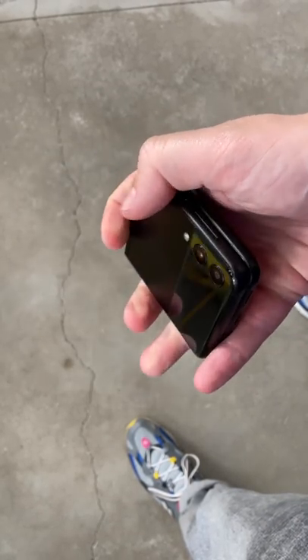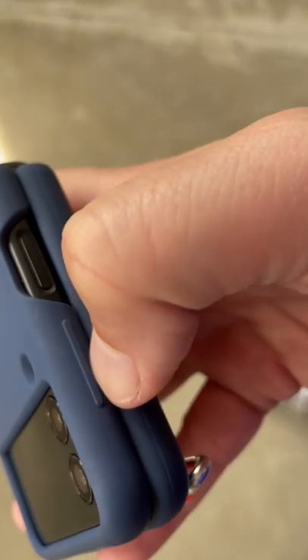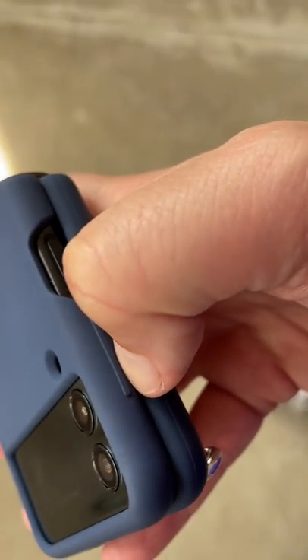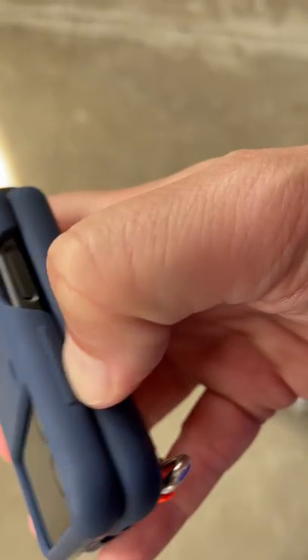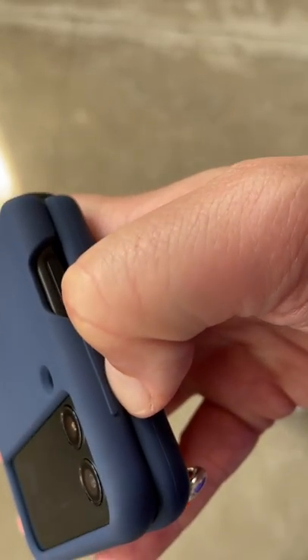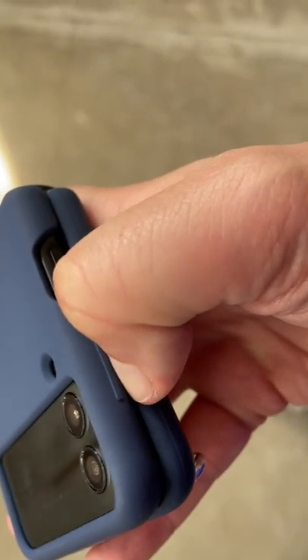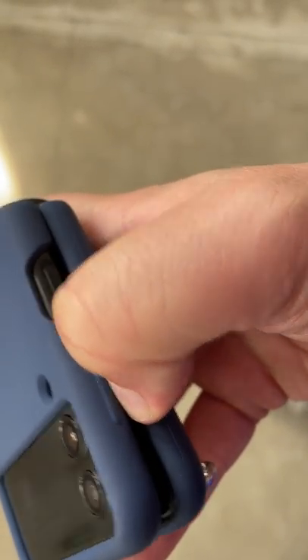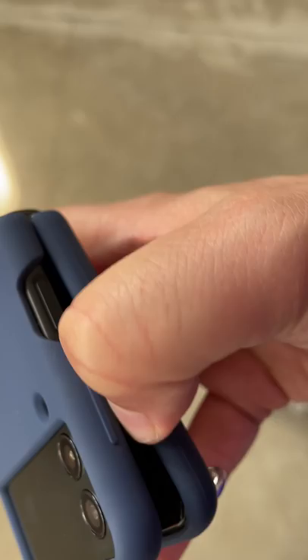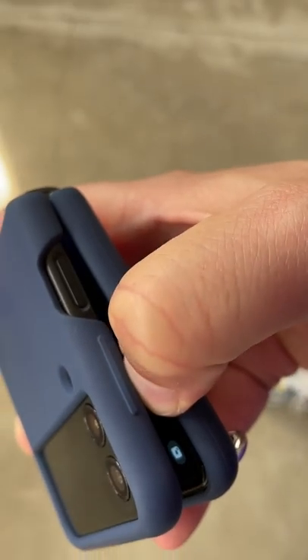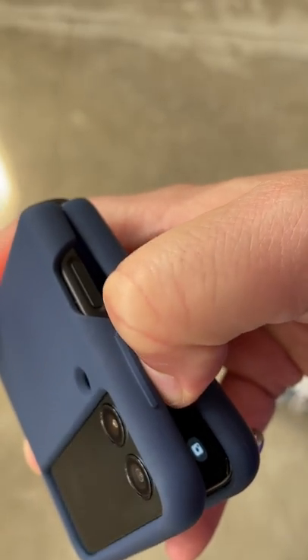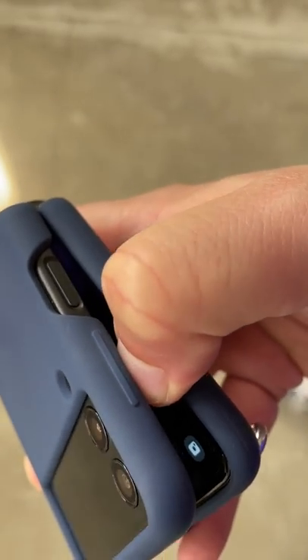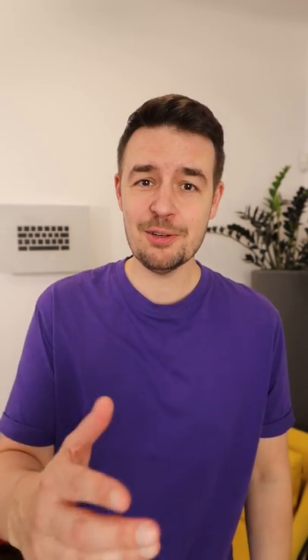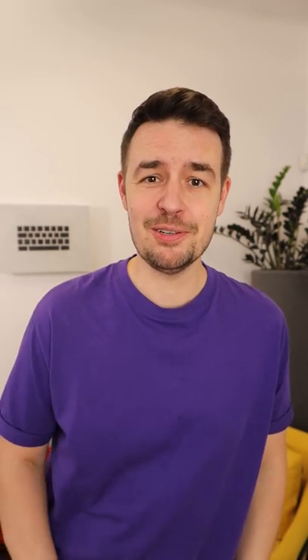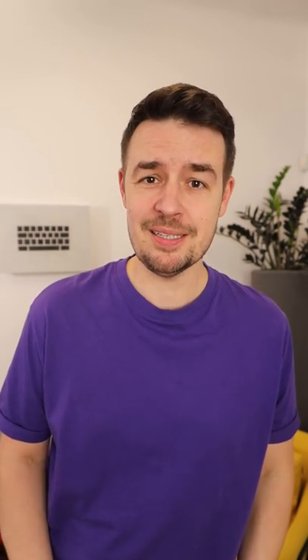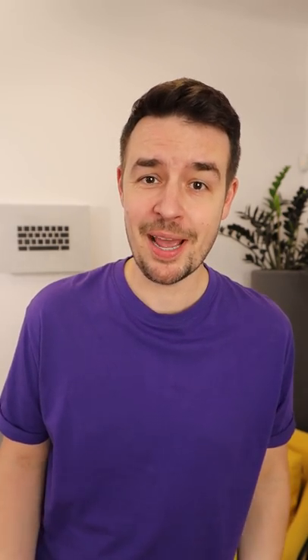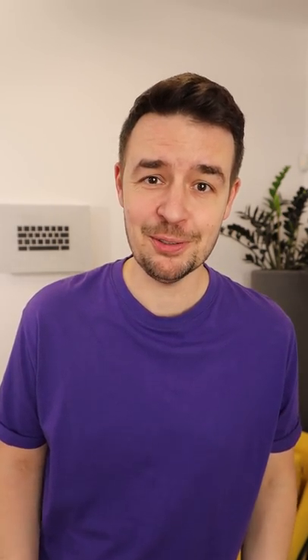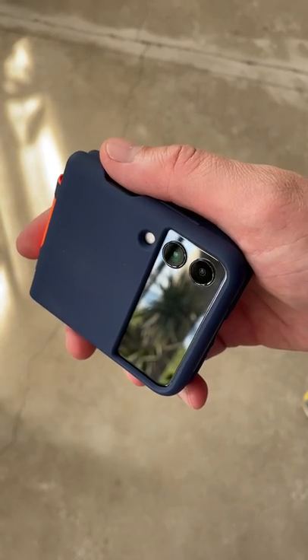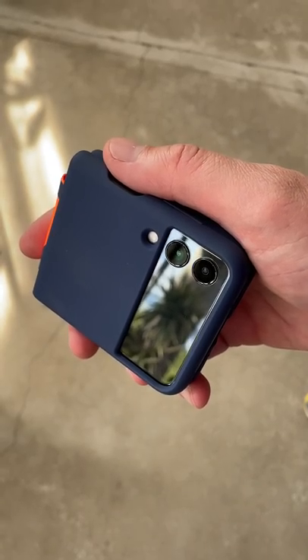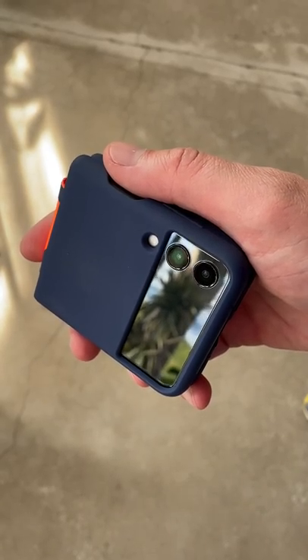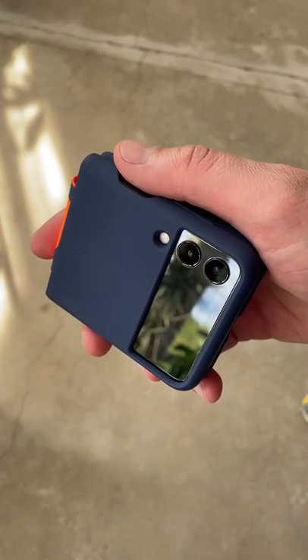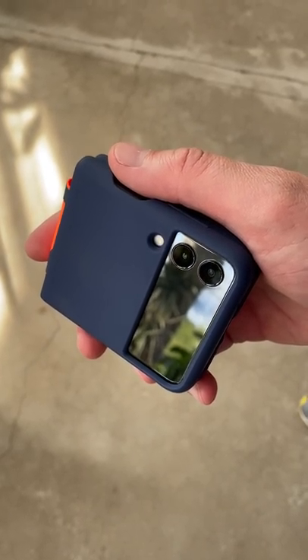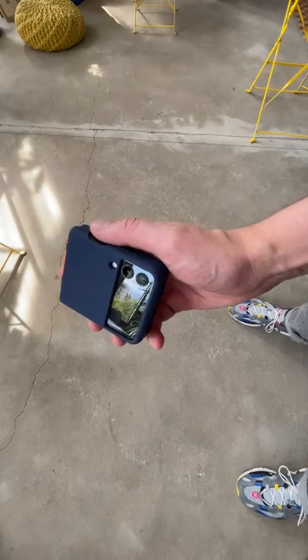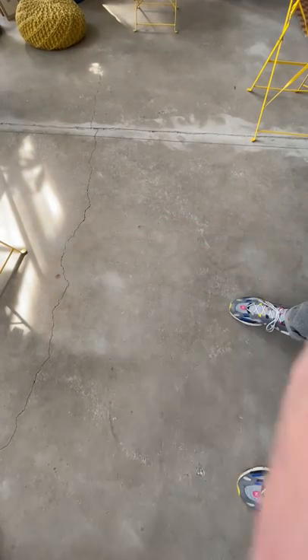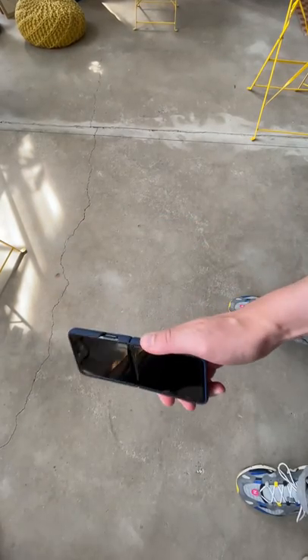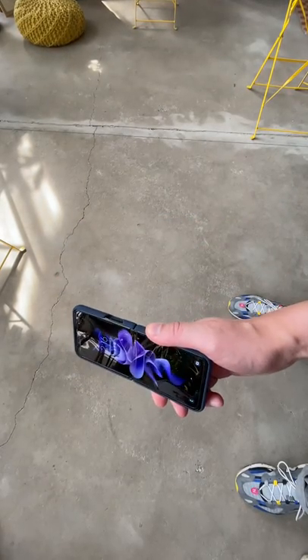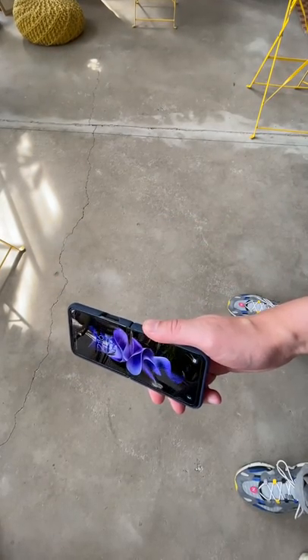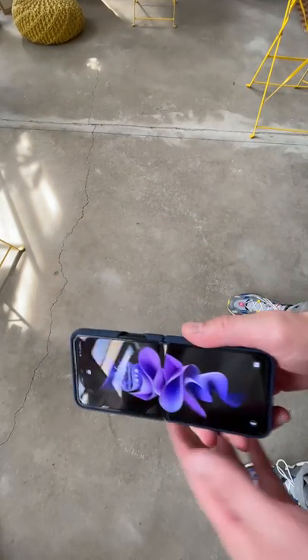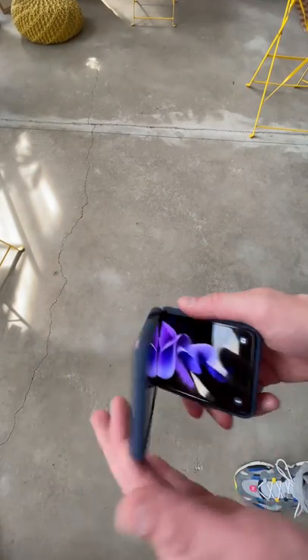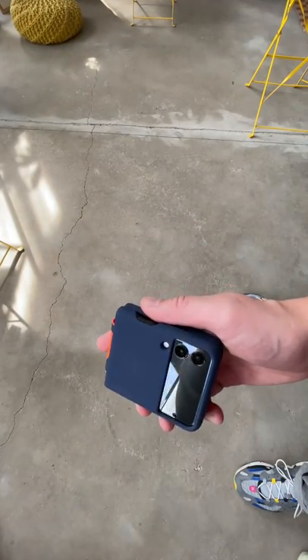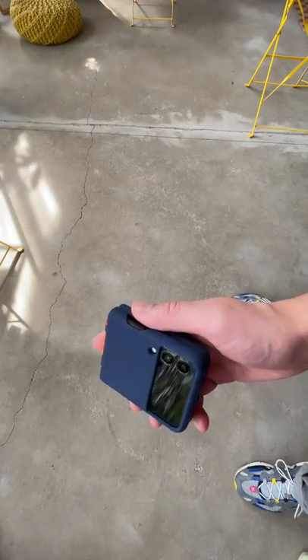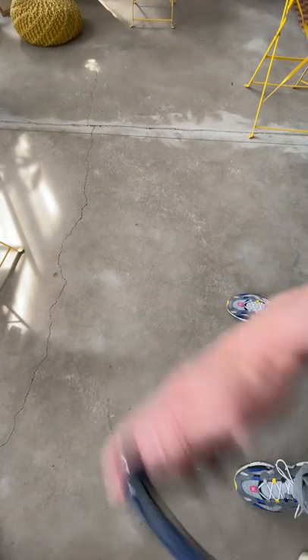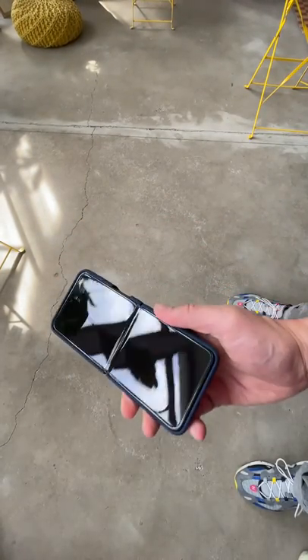But since this case is made of silicone, it's harder to put your thumb under the lid. The good news is you don't have to. You just grab the phone naturally and flip it — just like that. It's easy because the case sort of sticks to your hand.